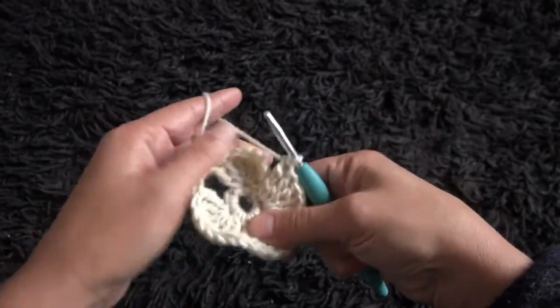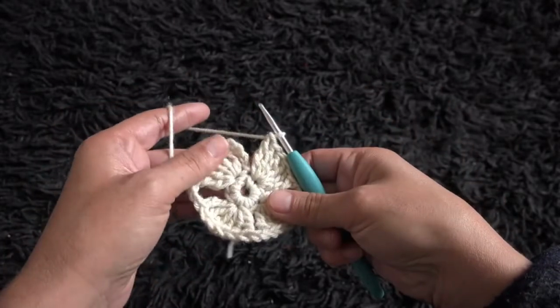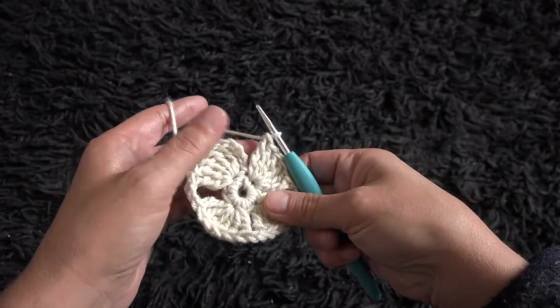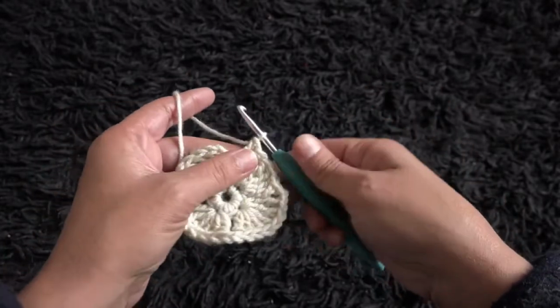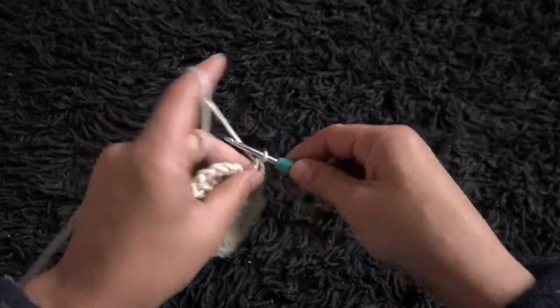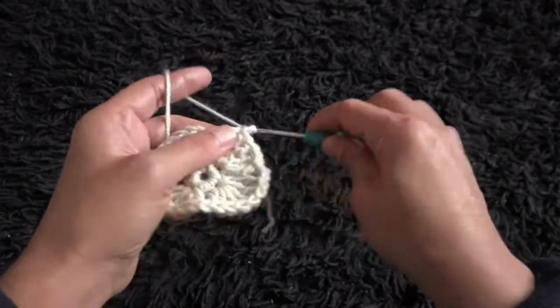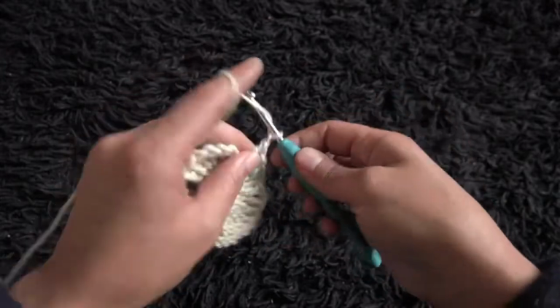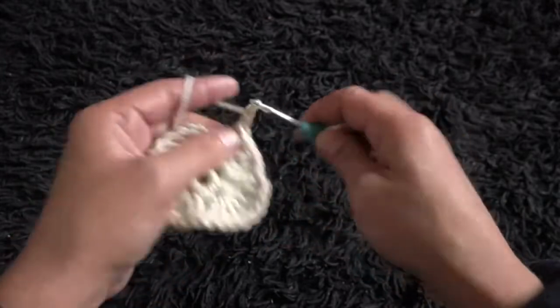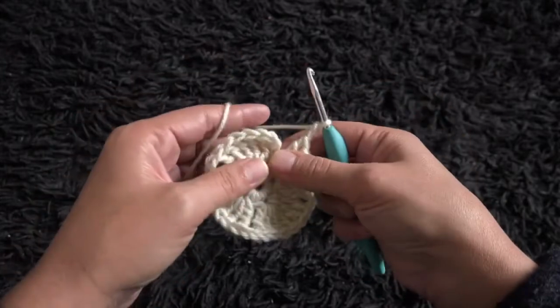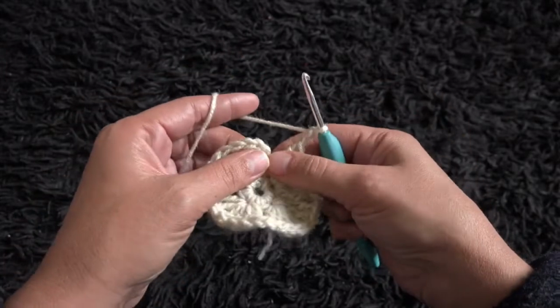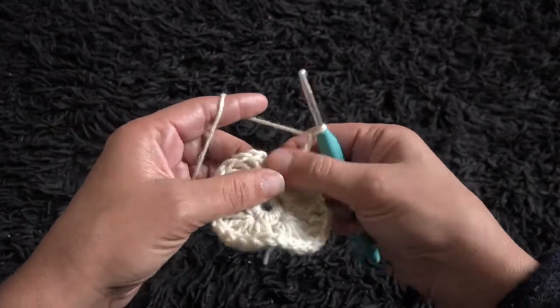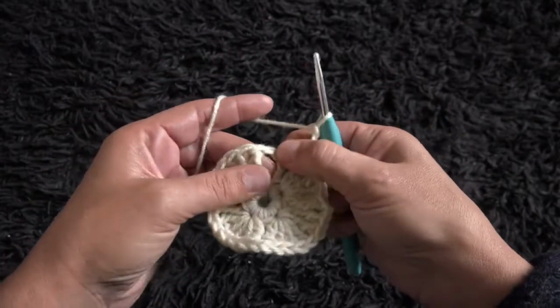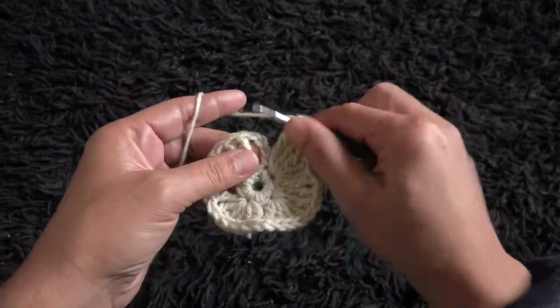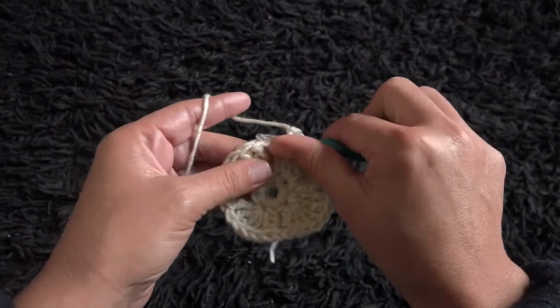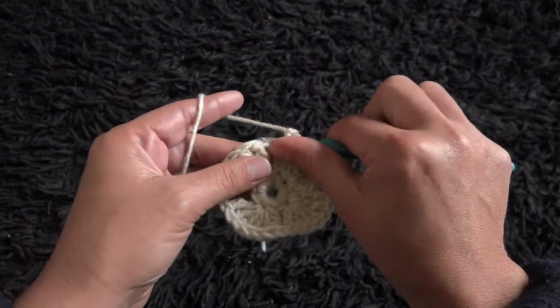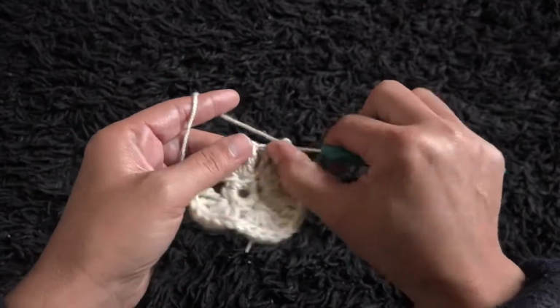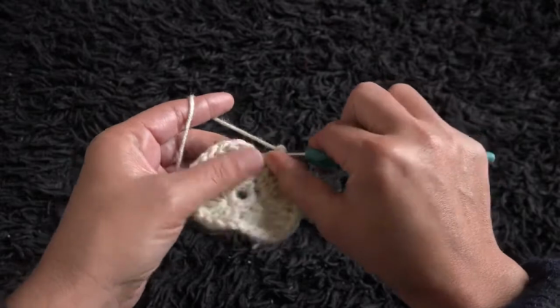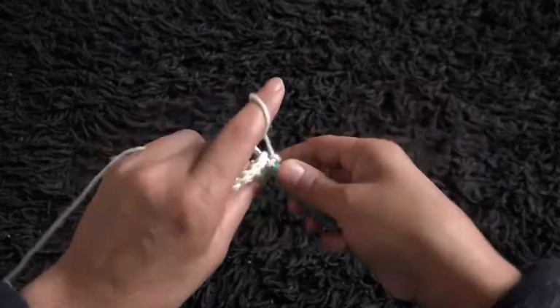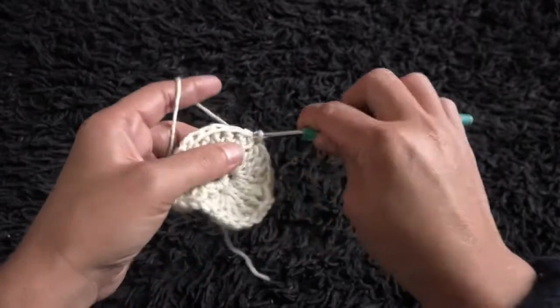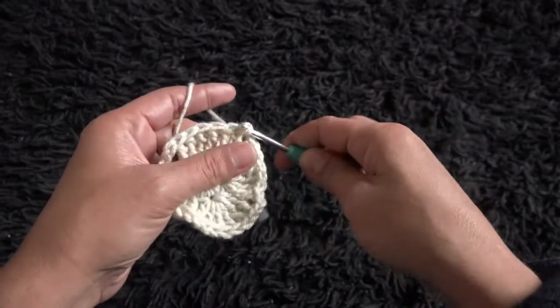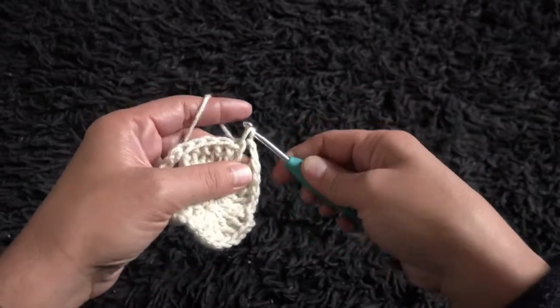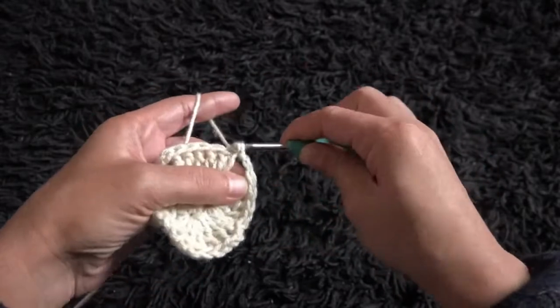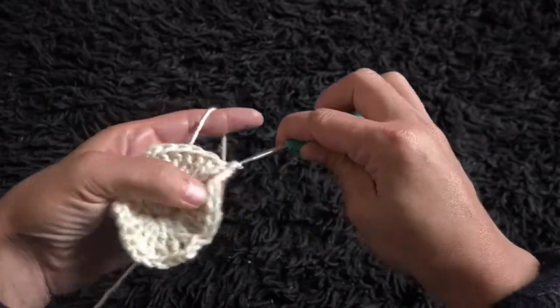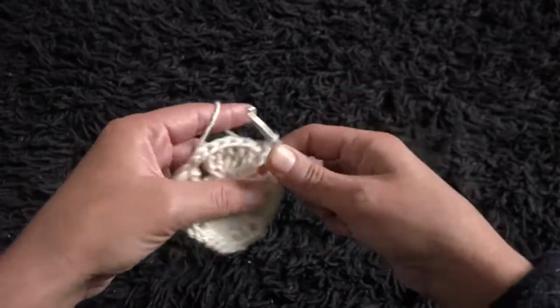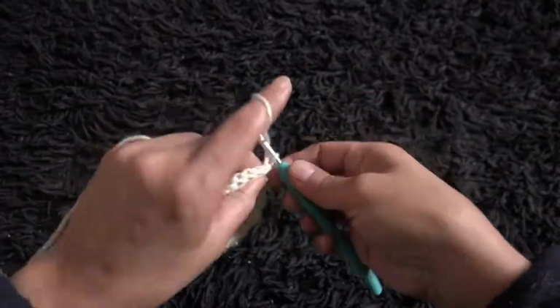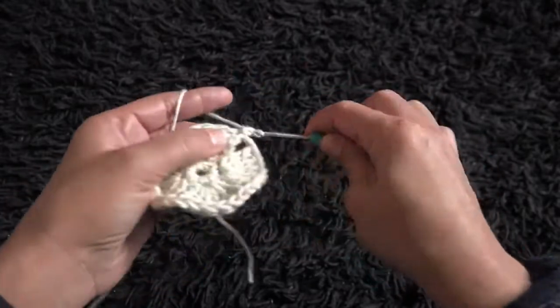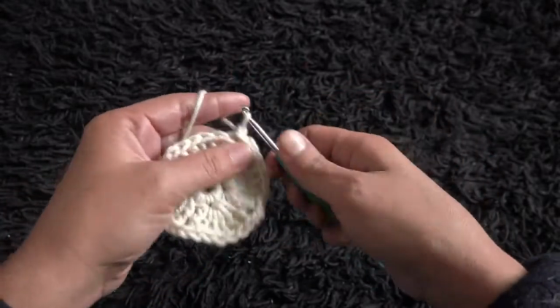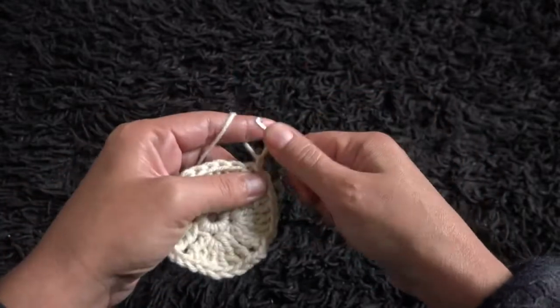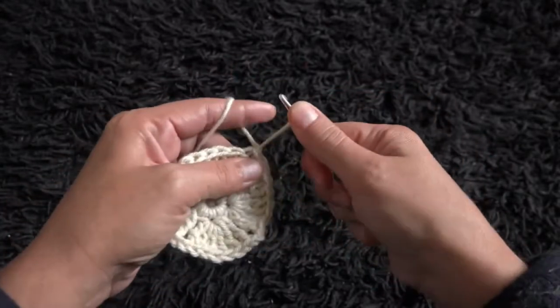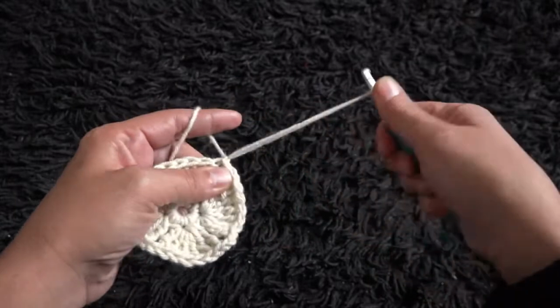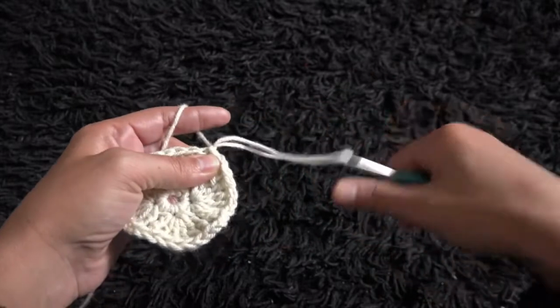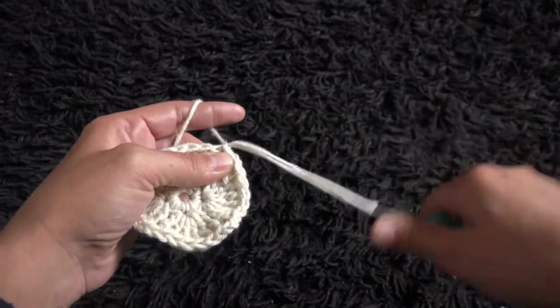To complete row 2, I'll chain 2, then right here through this fourth chain I'll make a slip stitch. Chain 1, then I'll cut this yarn.